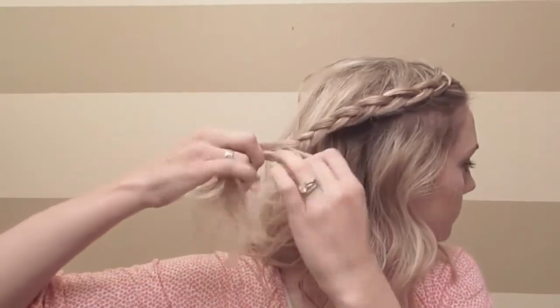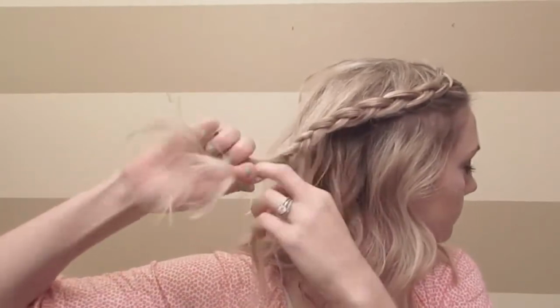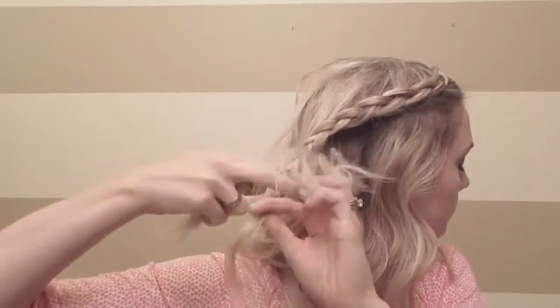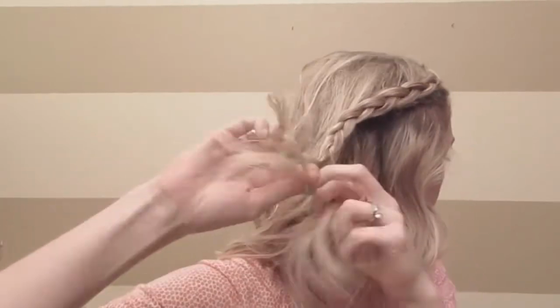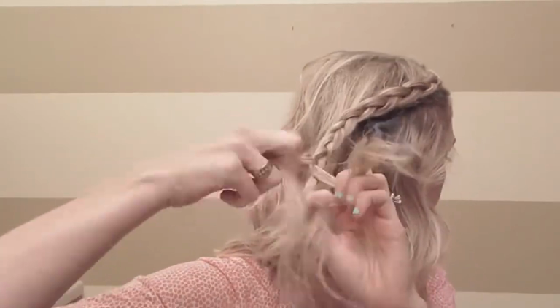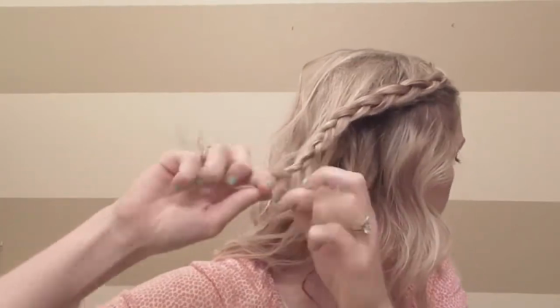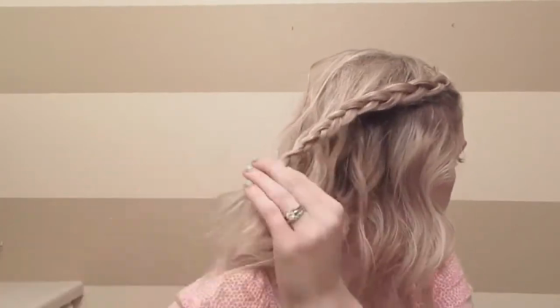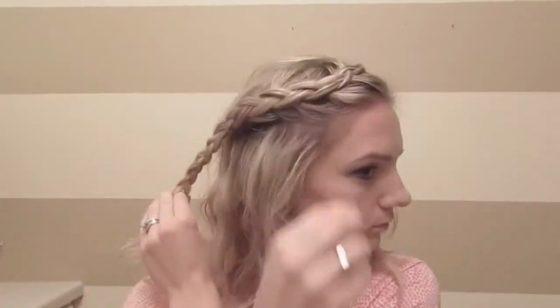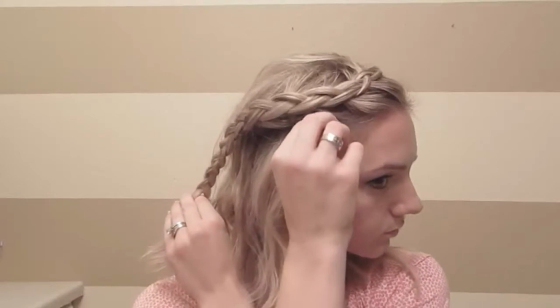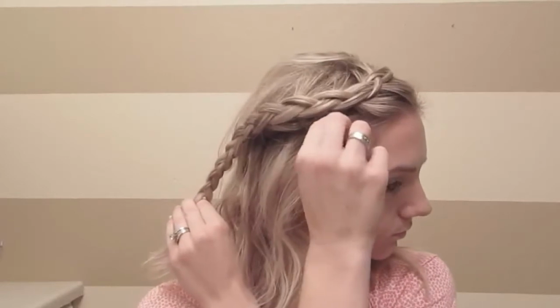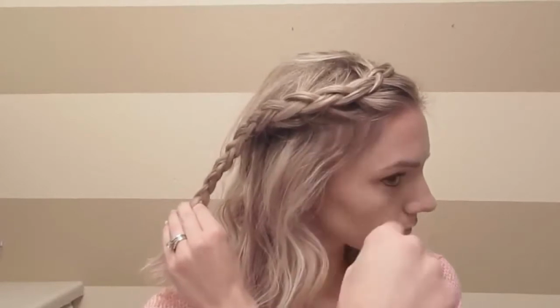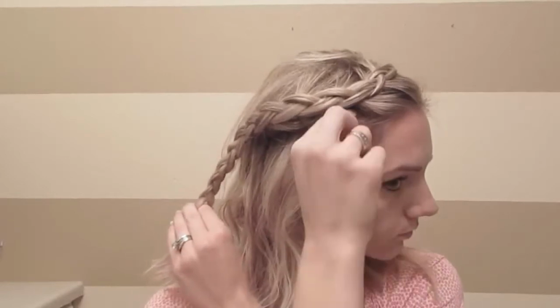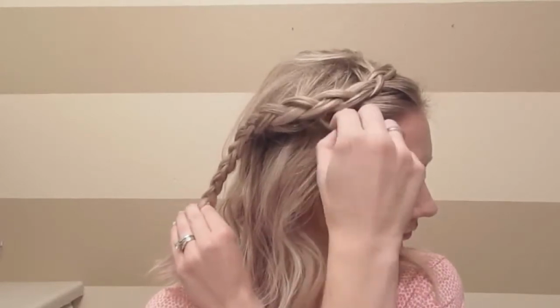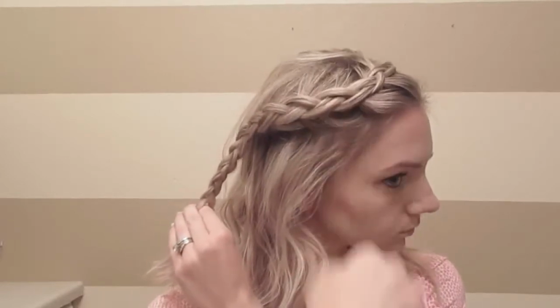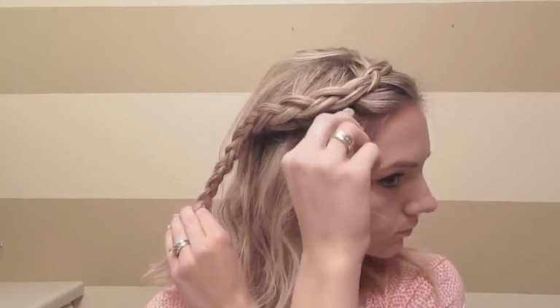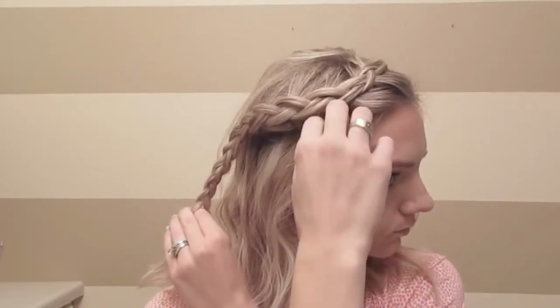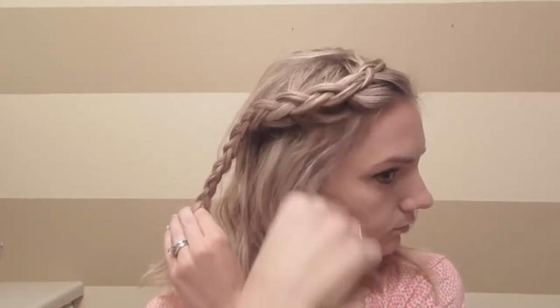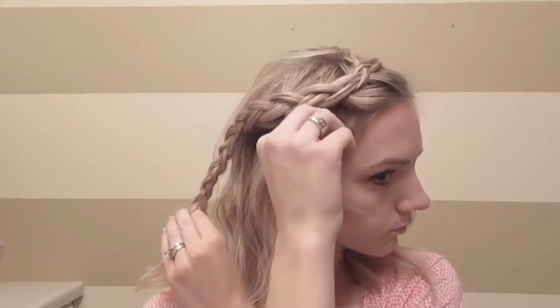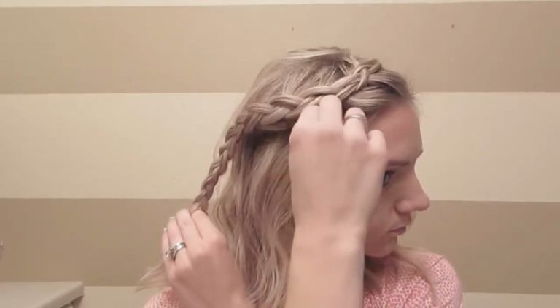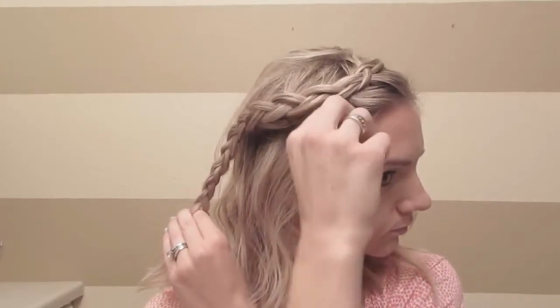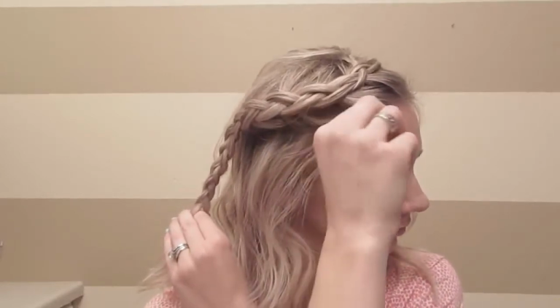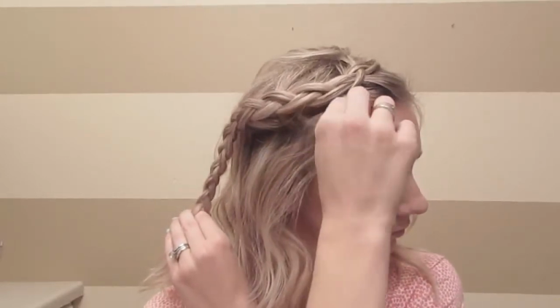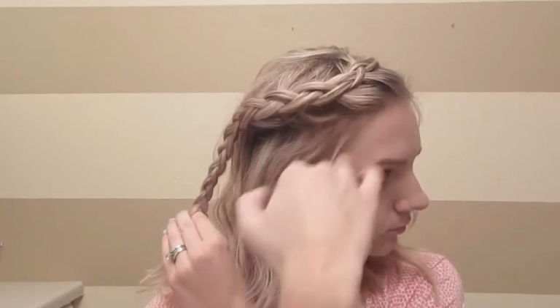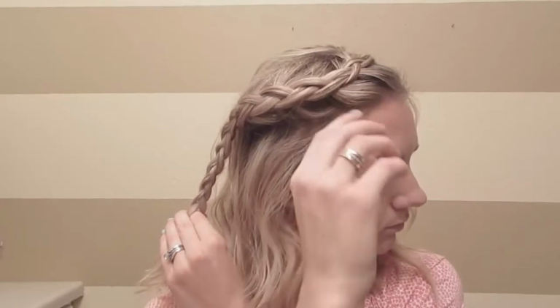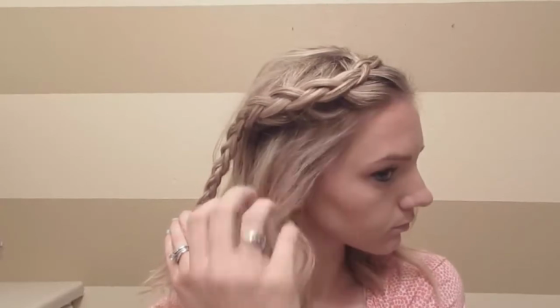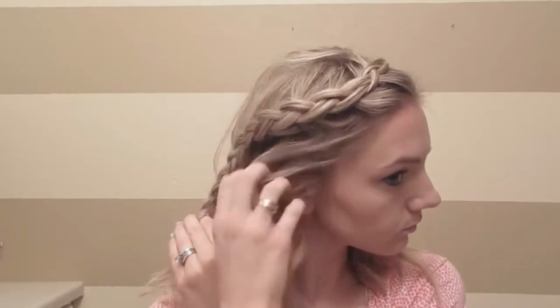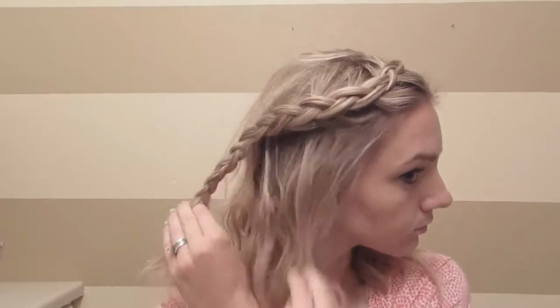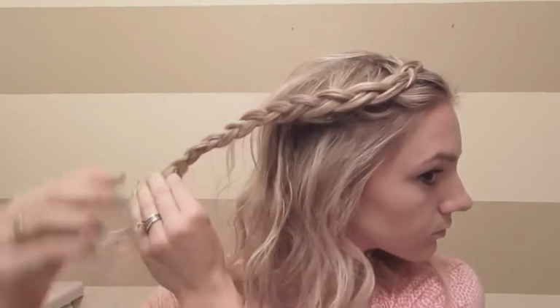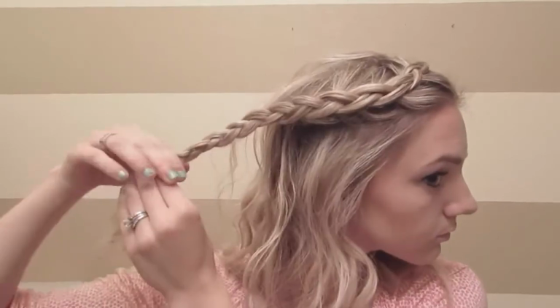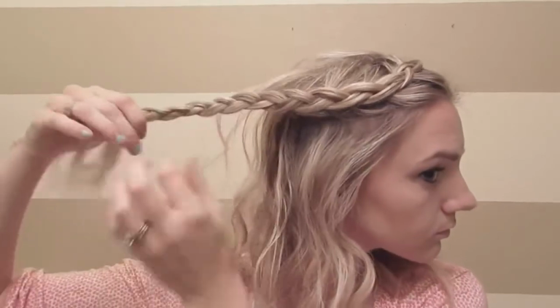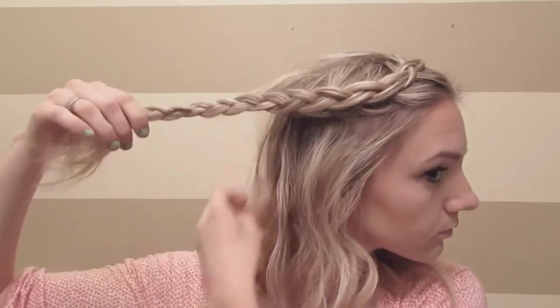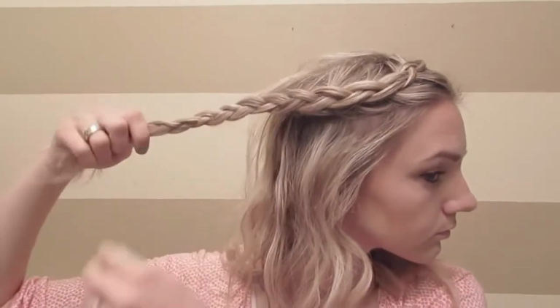When you get to the back of your head, you'll just continue braiding that all the way down. Now I'm just going to pull any loose hair that I want around my face to frame it before I start pancaking my braid.